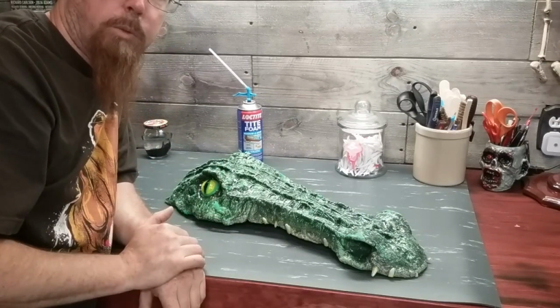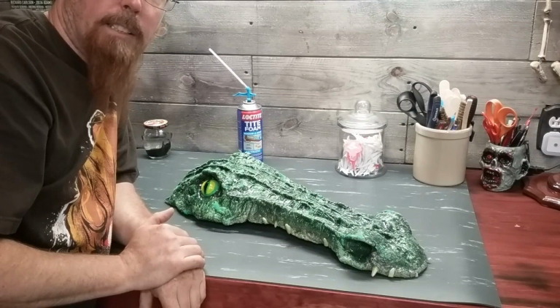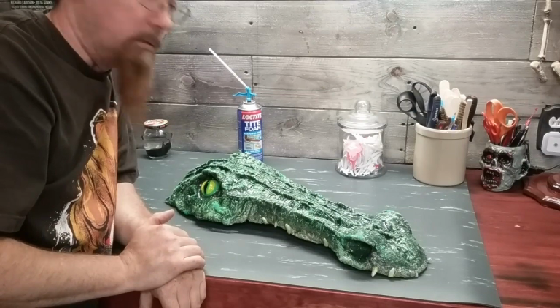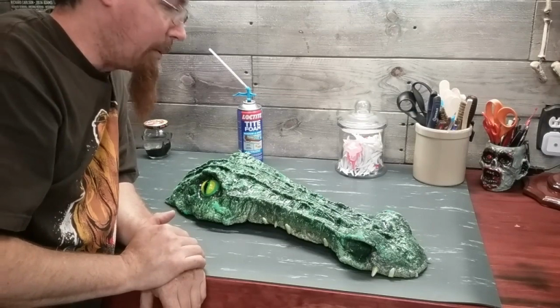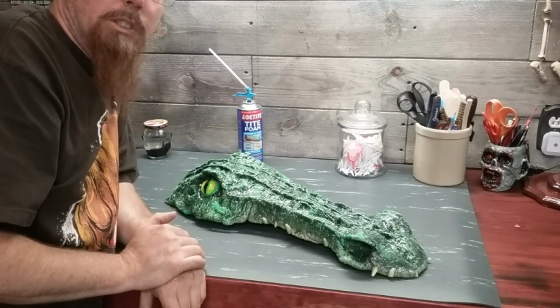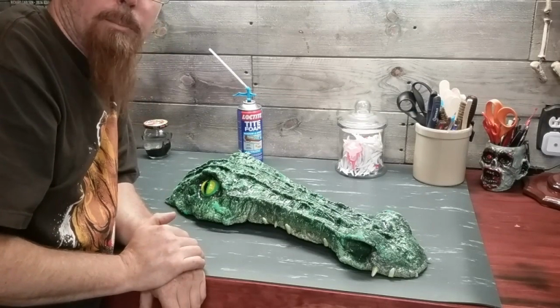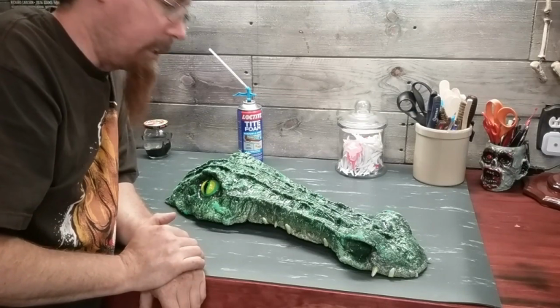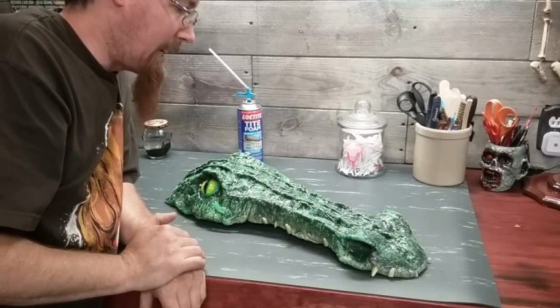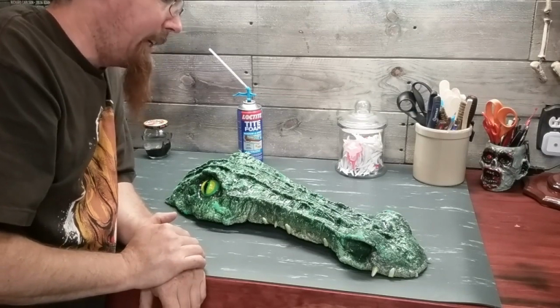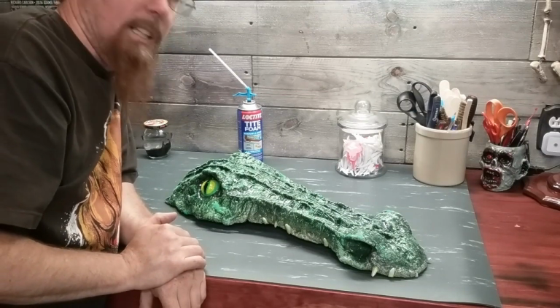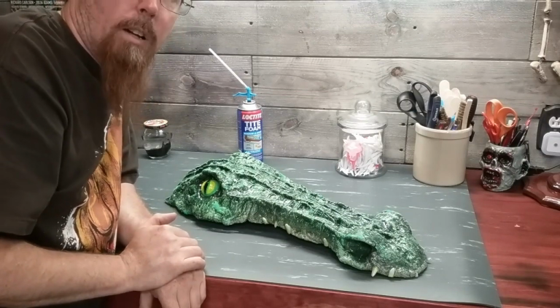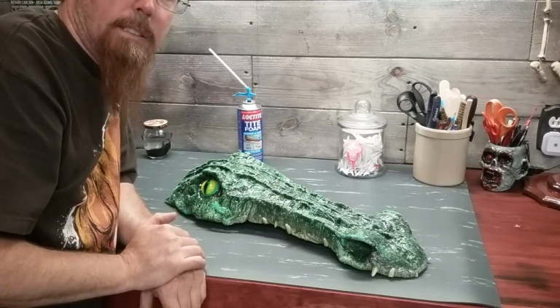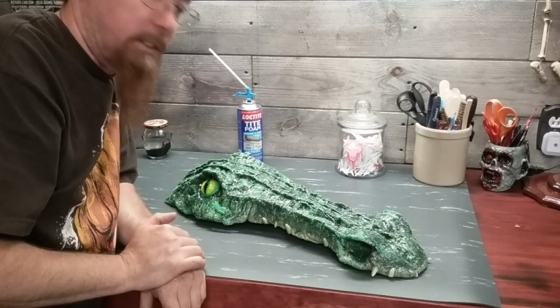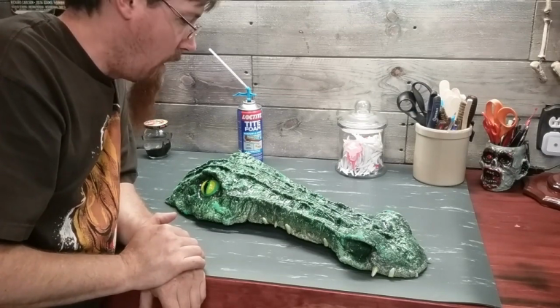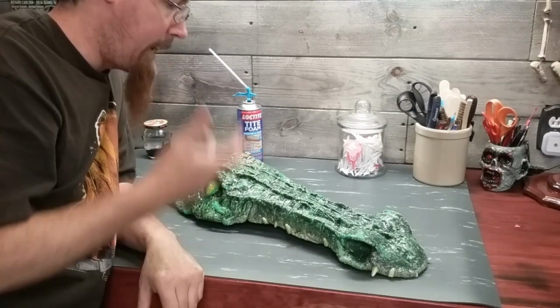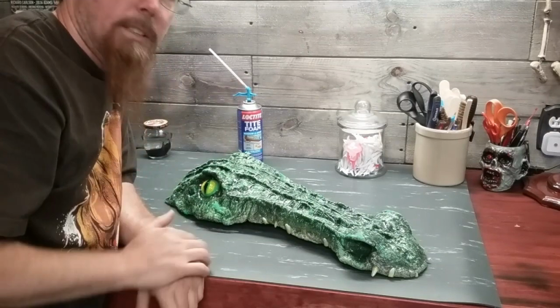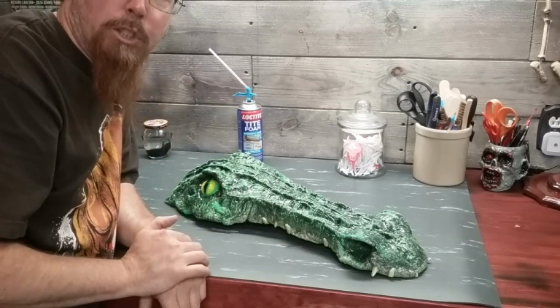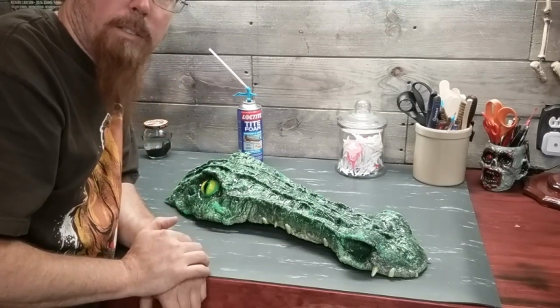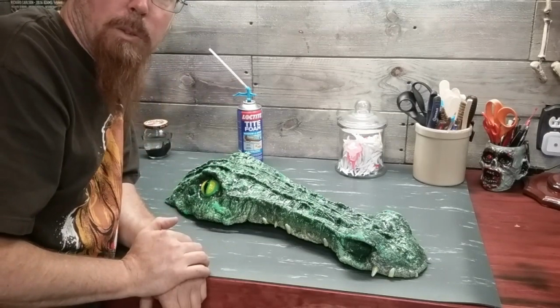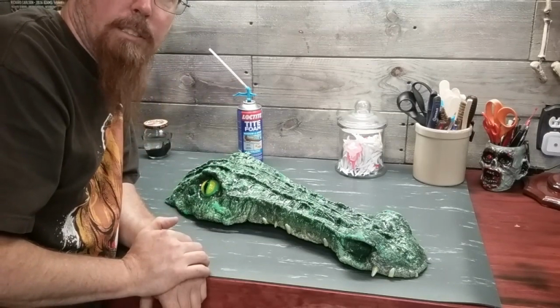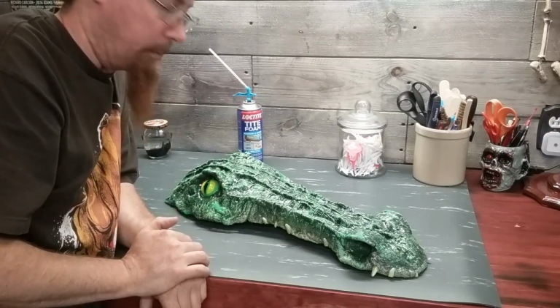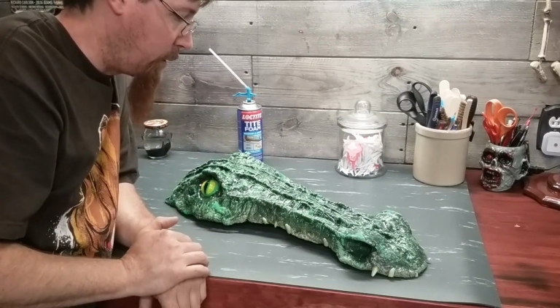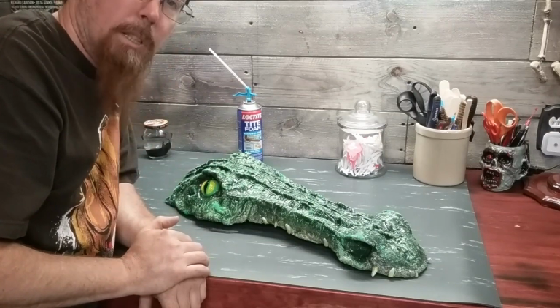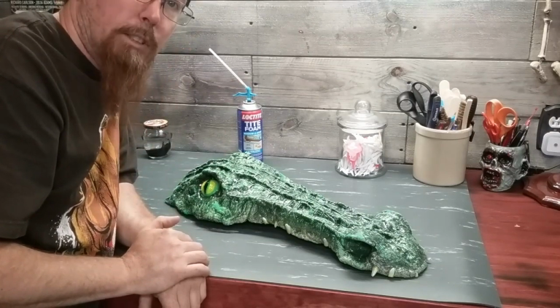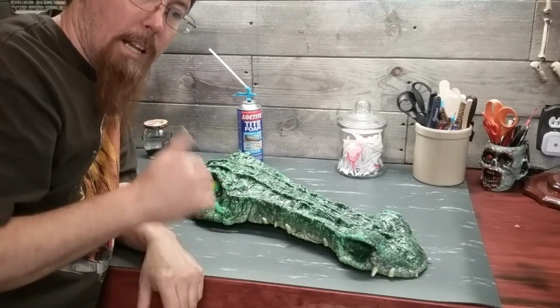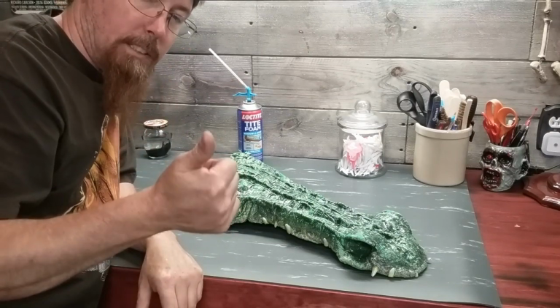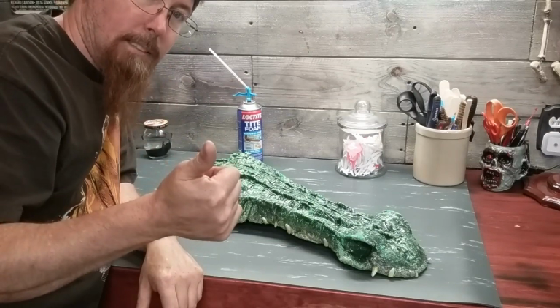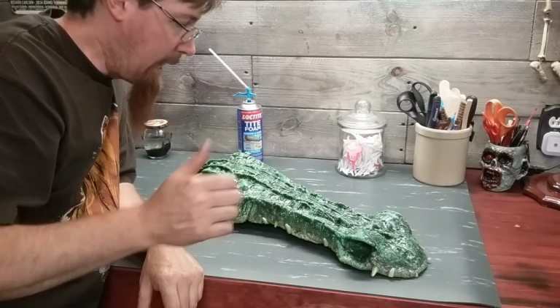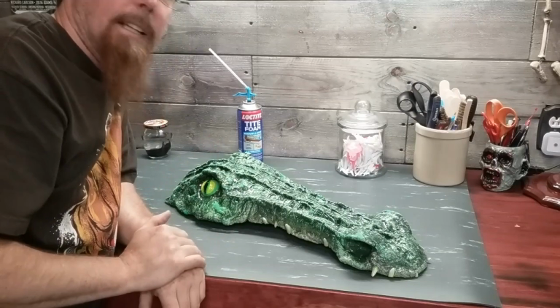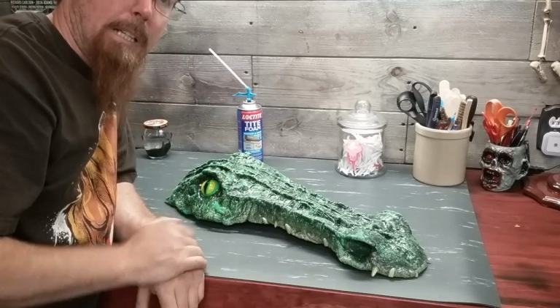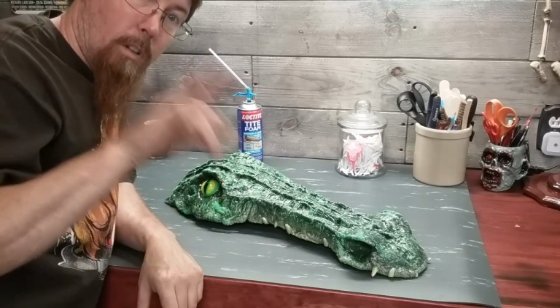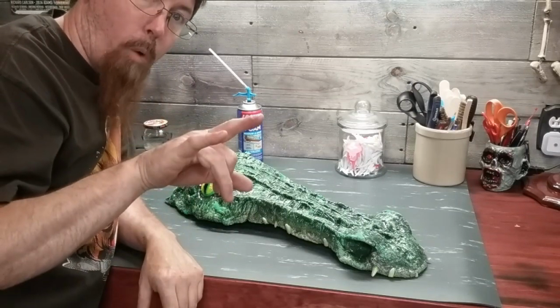Share with us what you guys are building — show us, we want to see! It's getting close to Halloween, there's a little over 100 days left, so build something and share it with us. We want to see what you guys are doing. Thanks so much for watching — until I see you guys next time, keep it evil. Always.